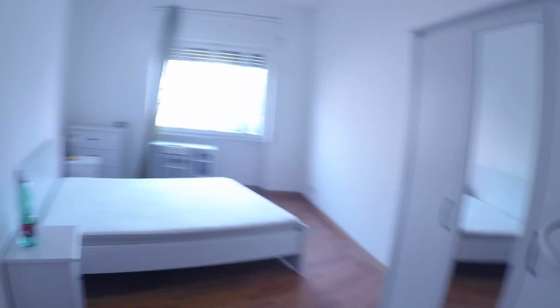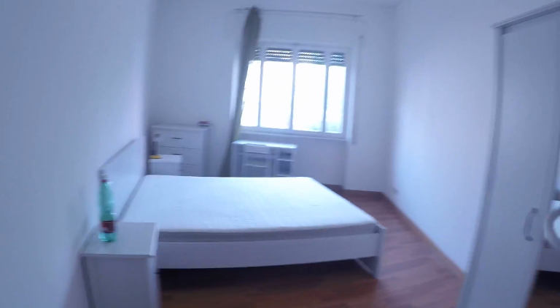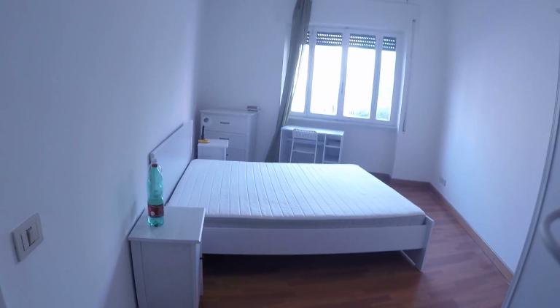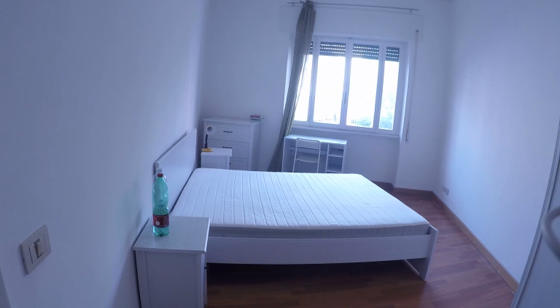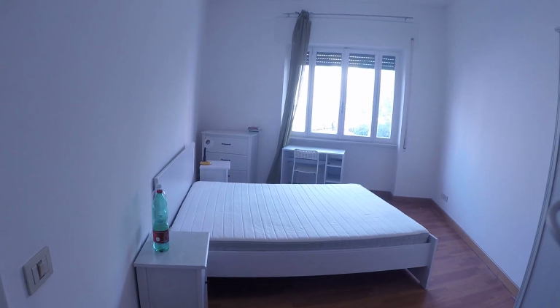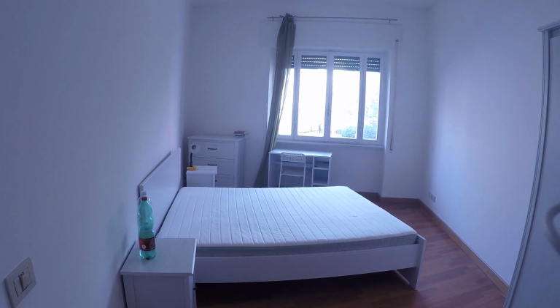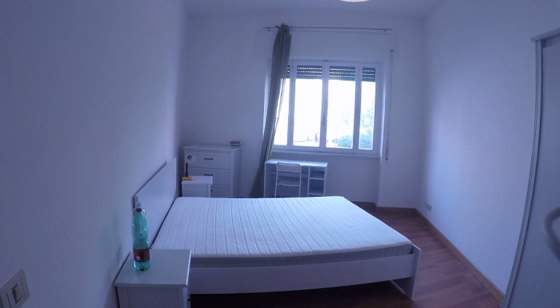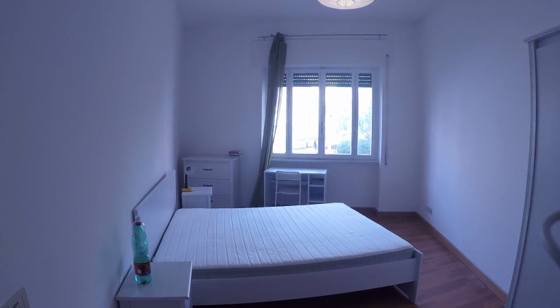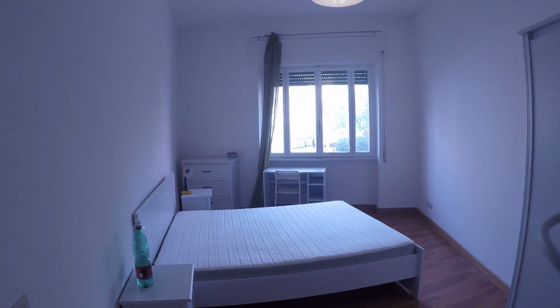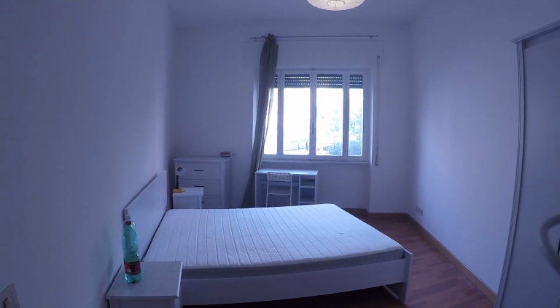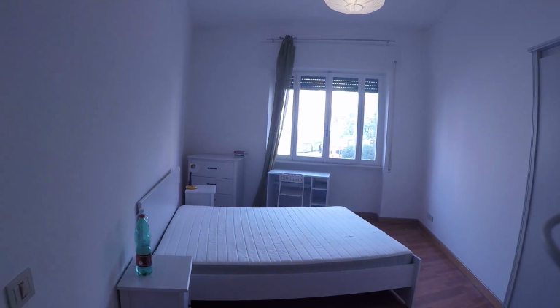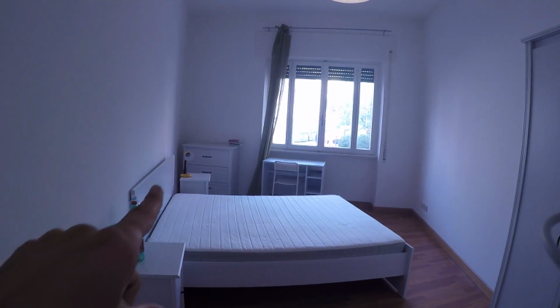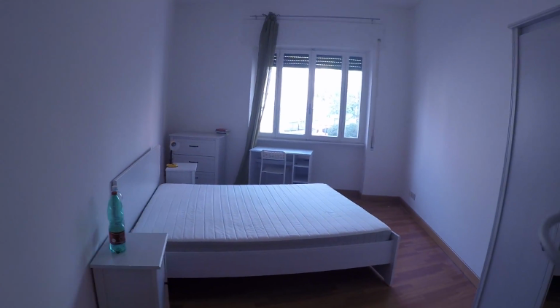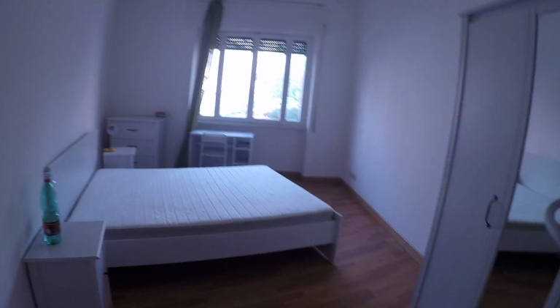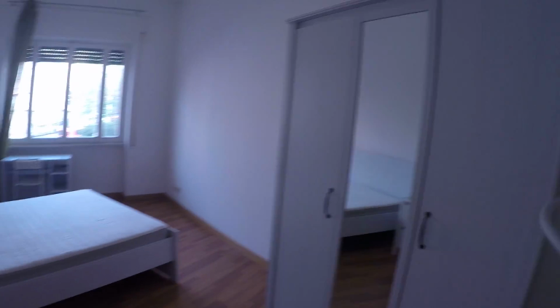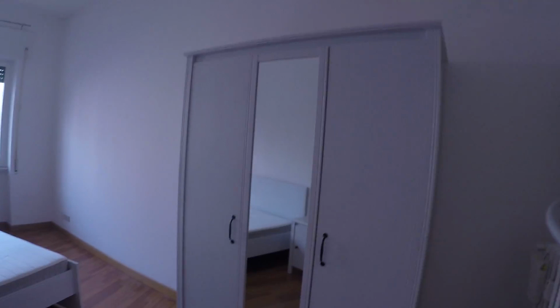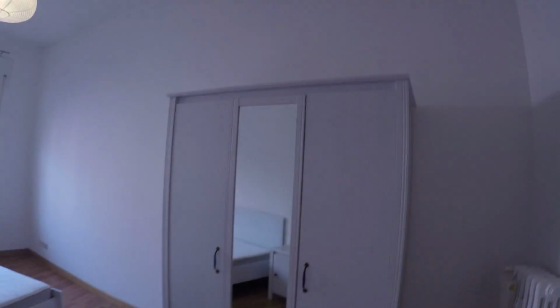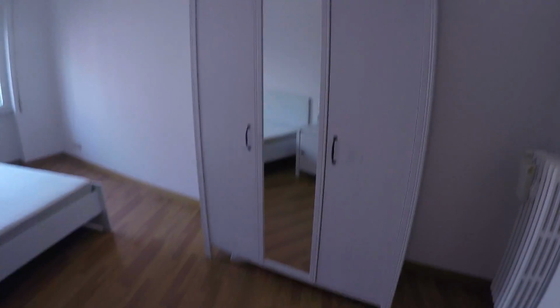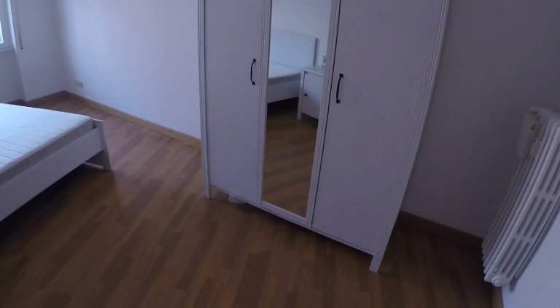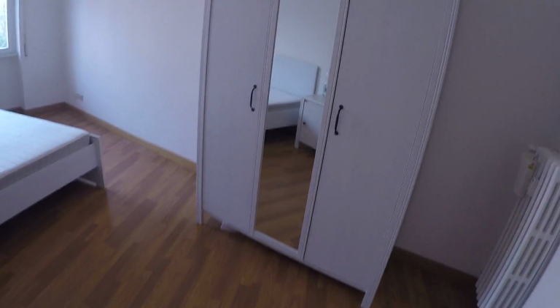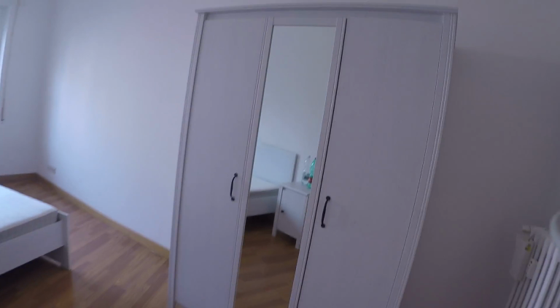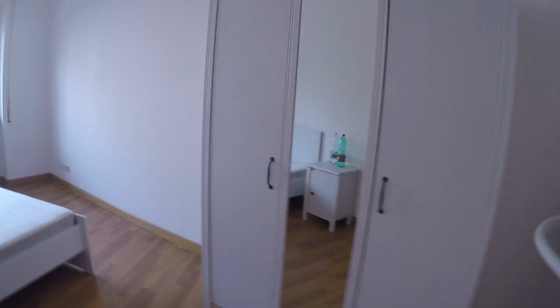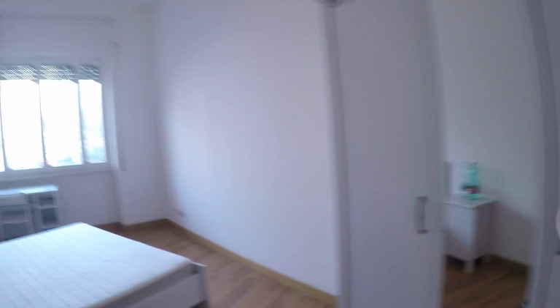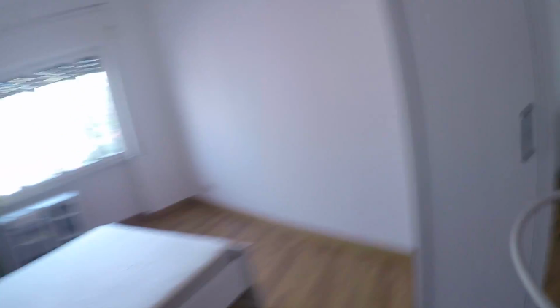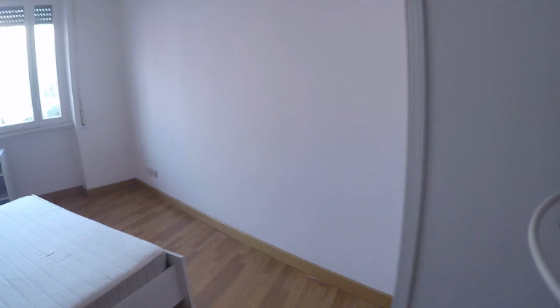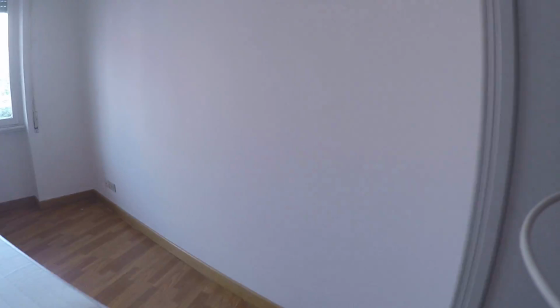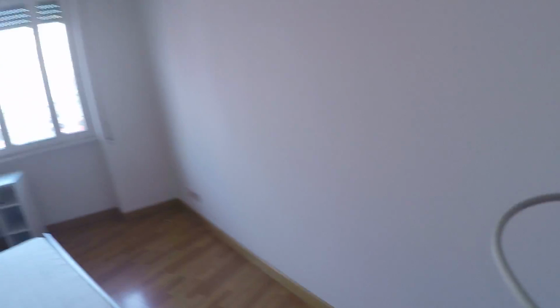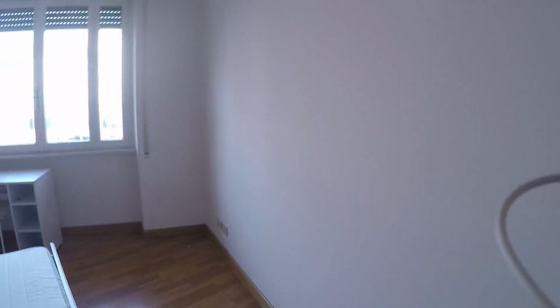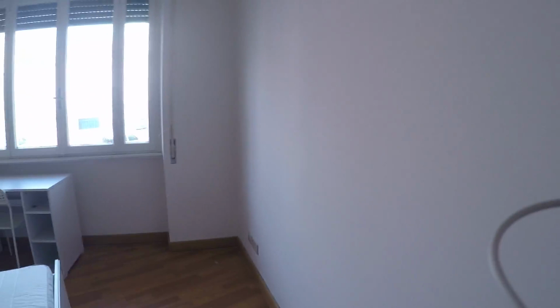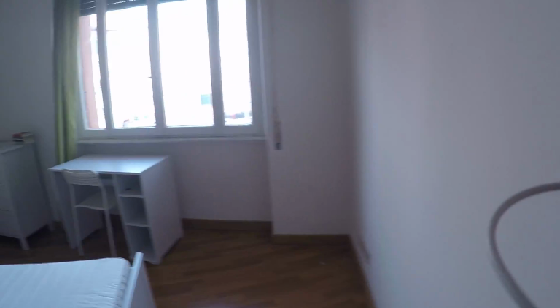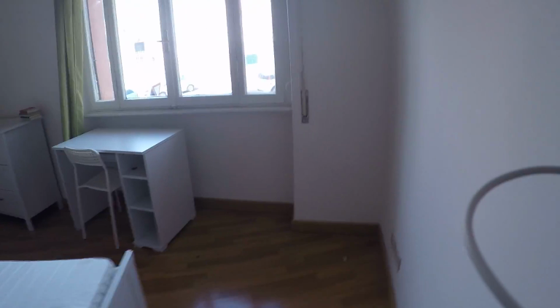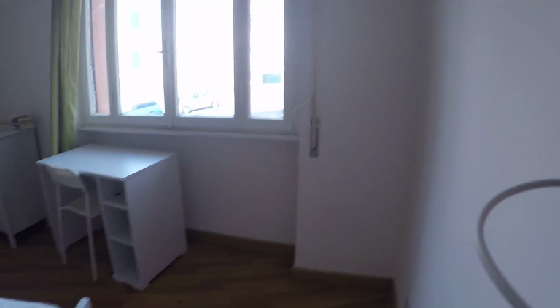We have a double bed over here, a desk, a chest of drawers, and here we have the wardrobe. It's a very spacious bedroom.